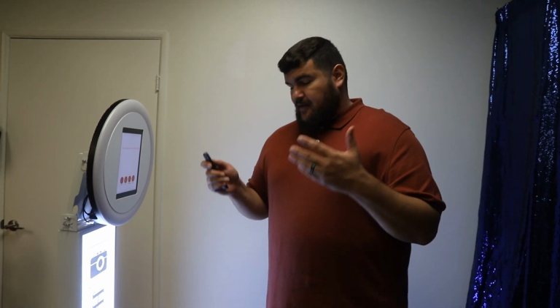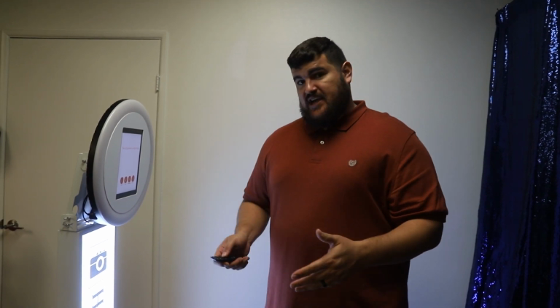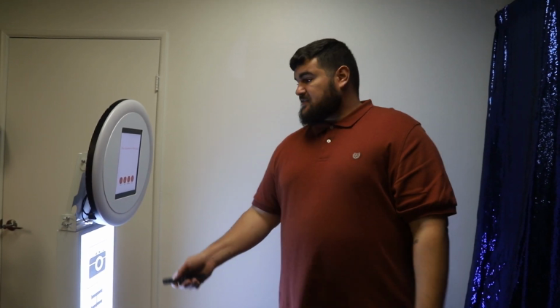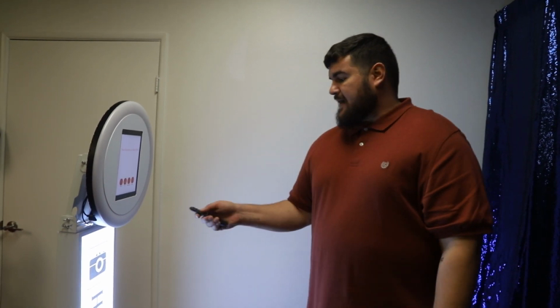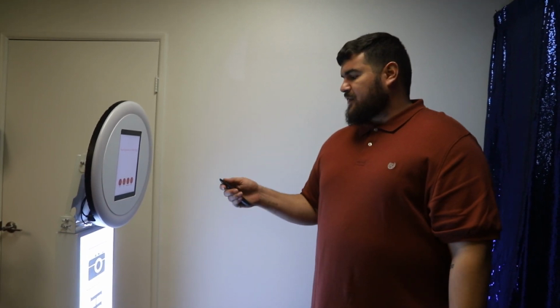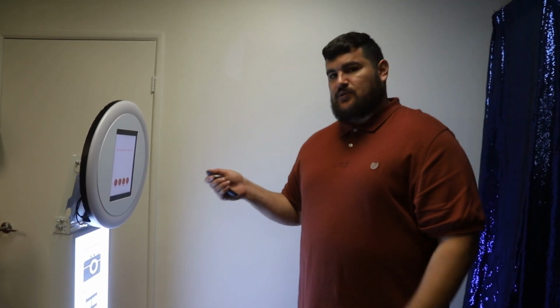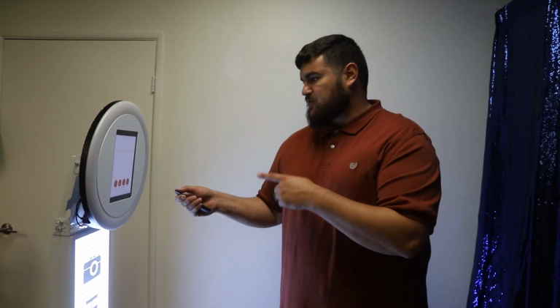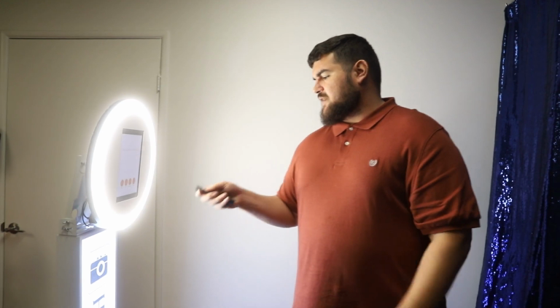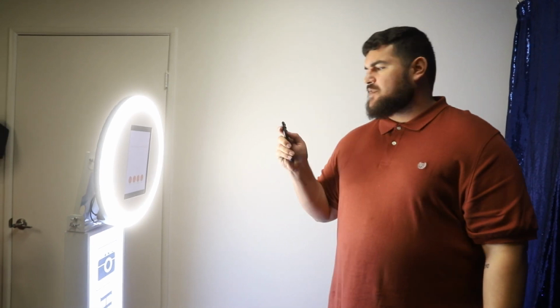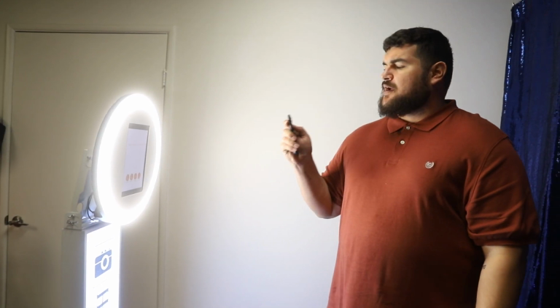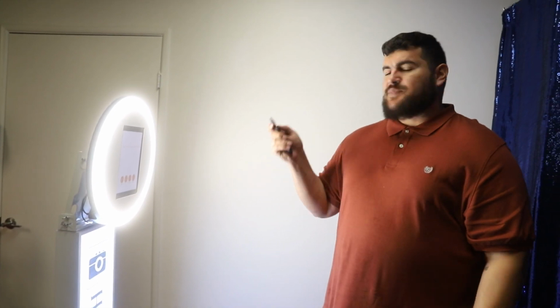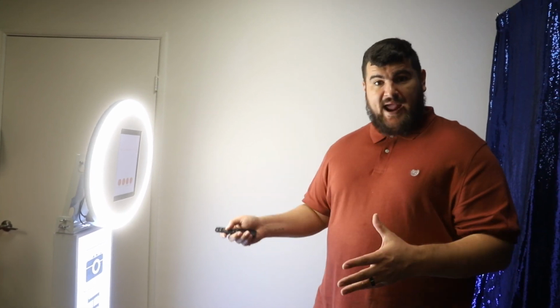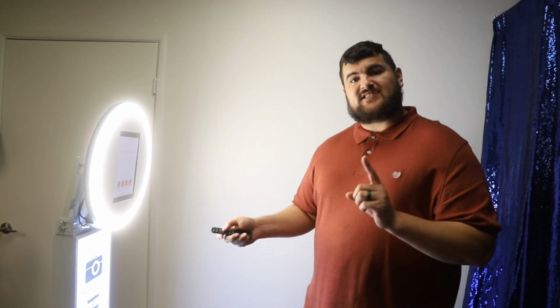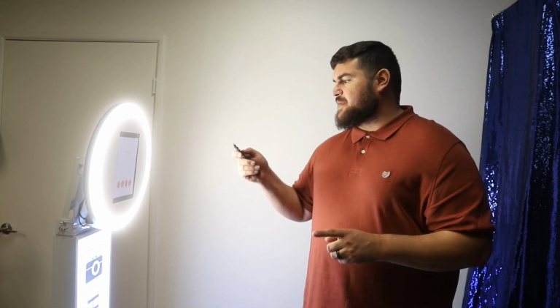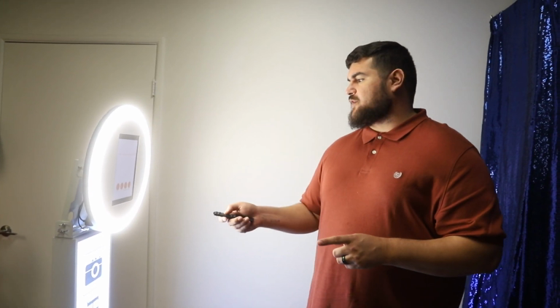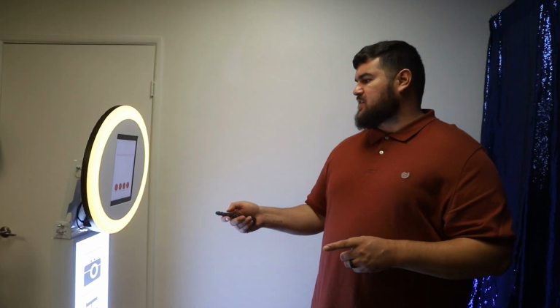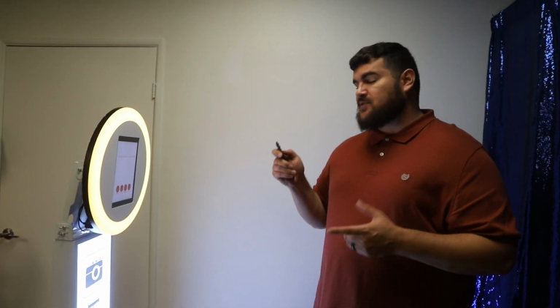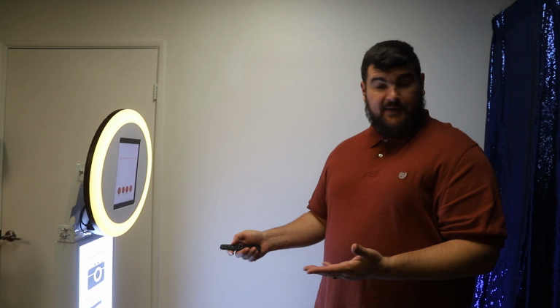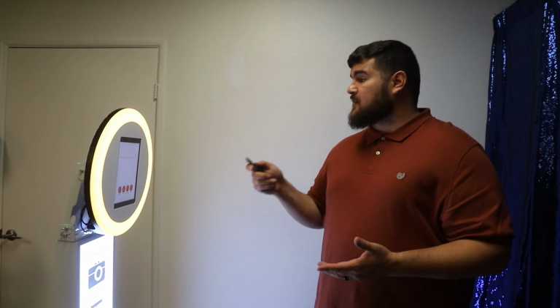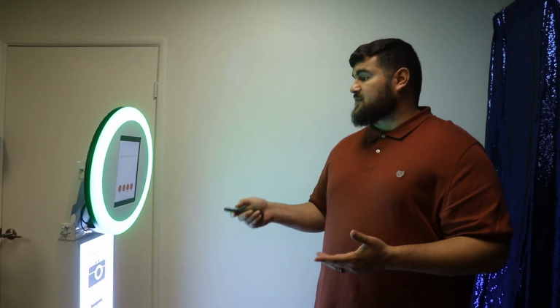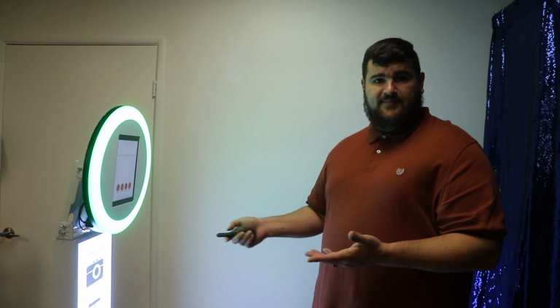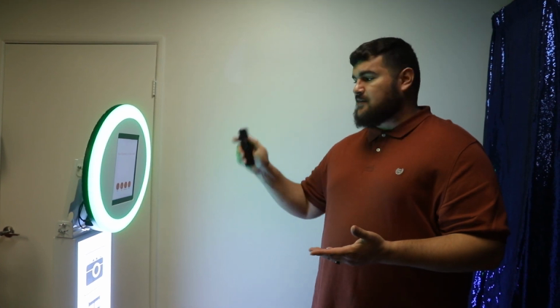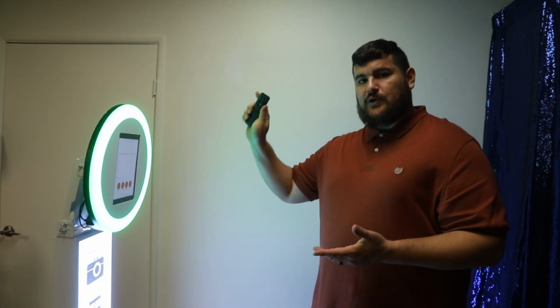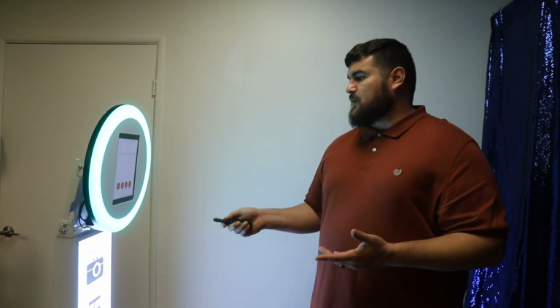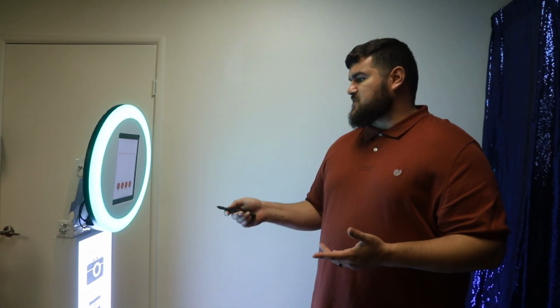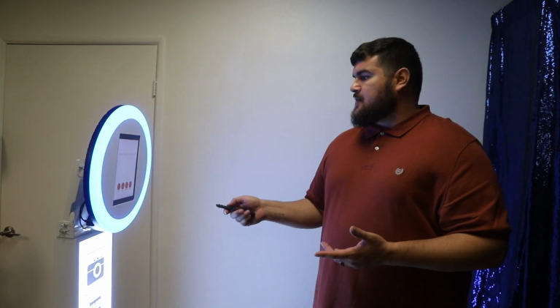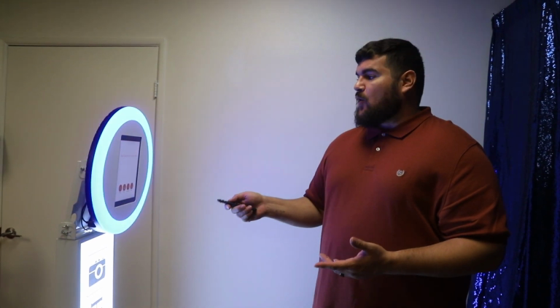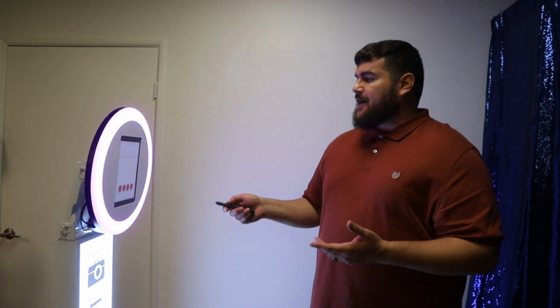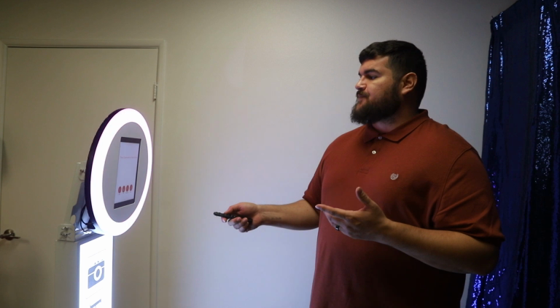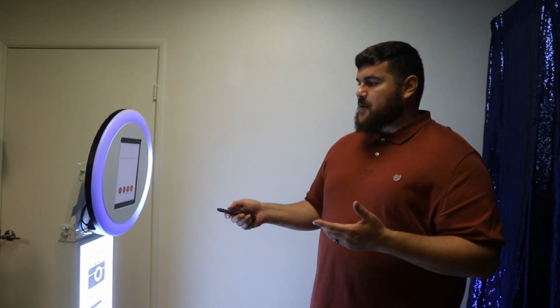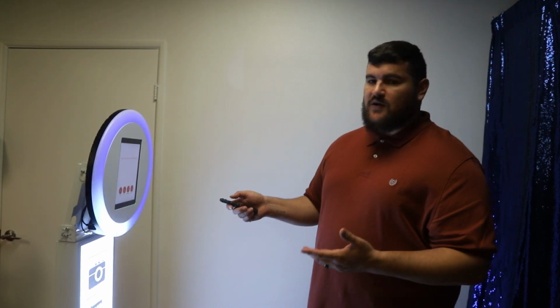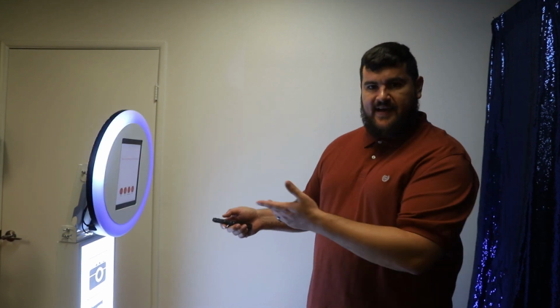The first change is you can now — I'll show you the ring light. It's brighter, that's one, but now you can also change colors. So if there's like a theme to the event, you use the remote to change that. Not only are there colors, there are now also effects.